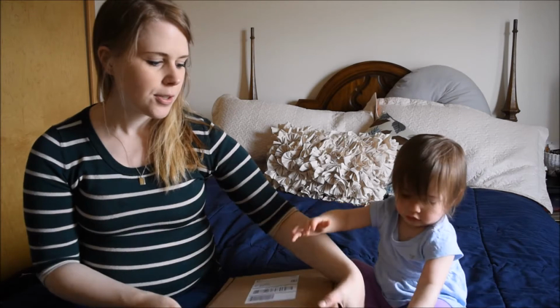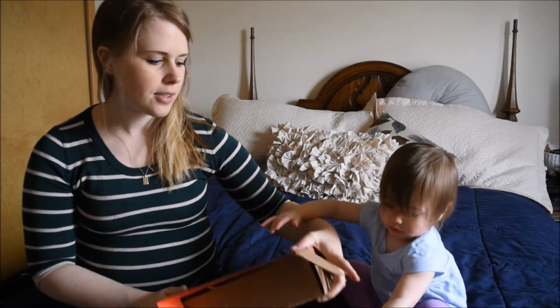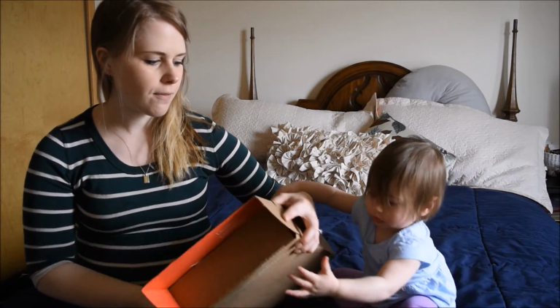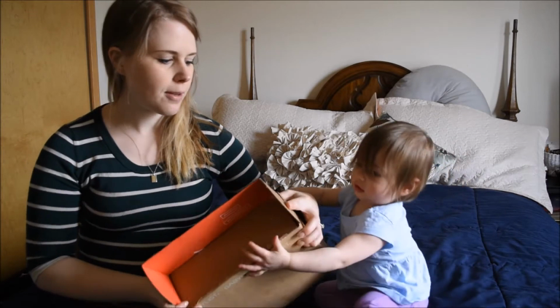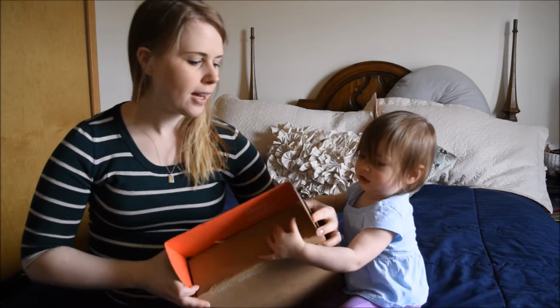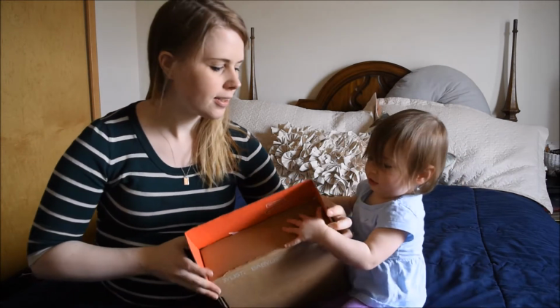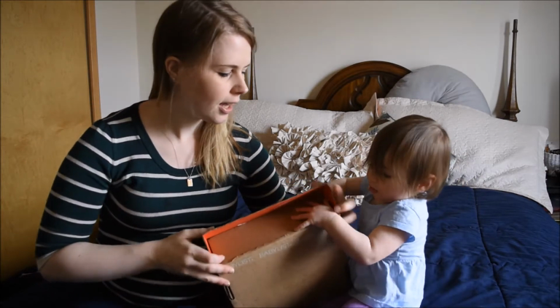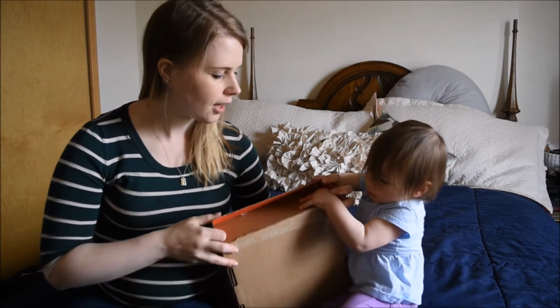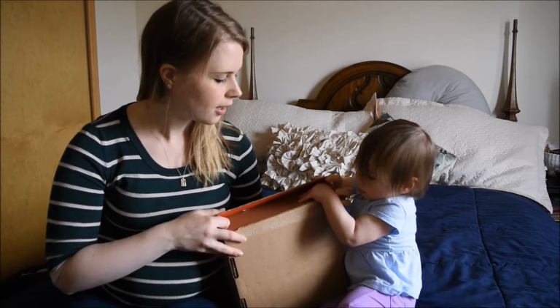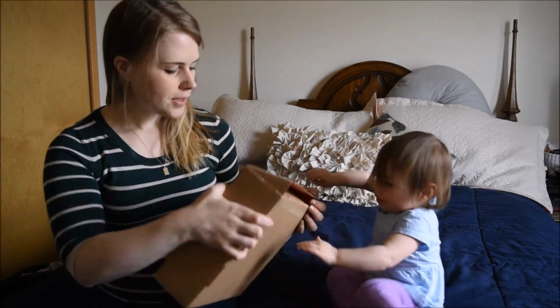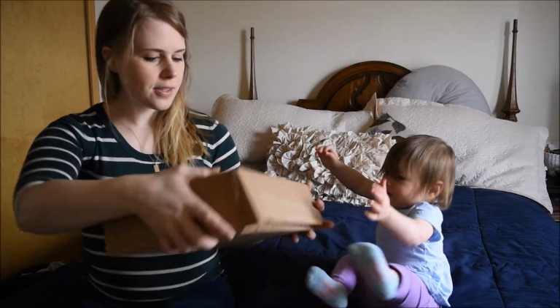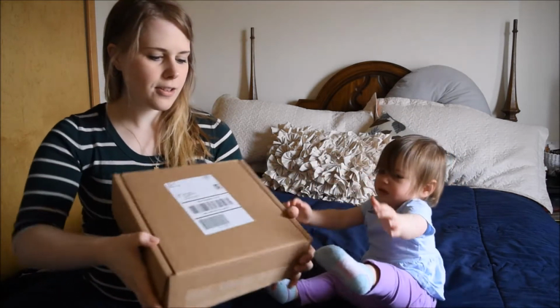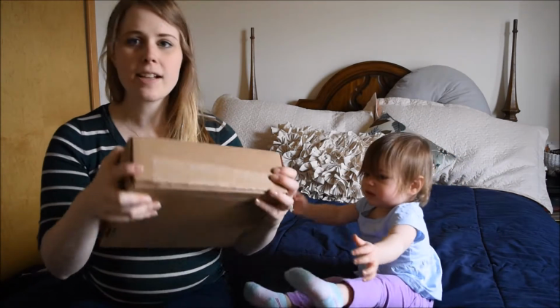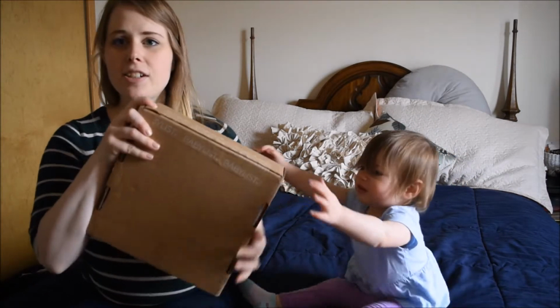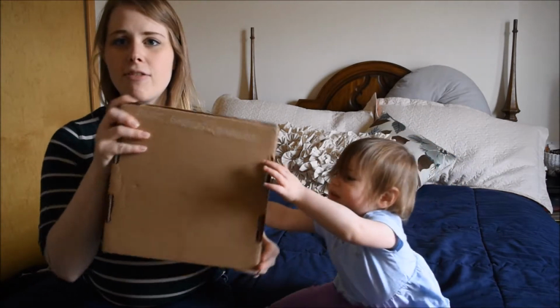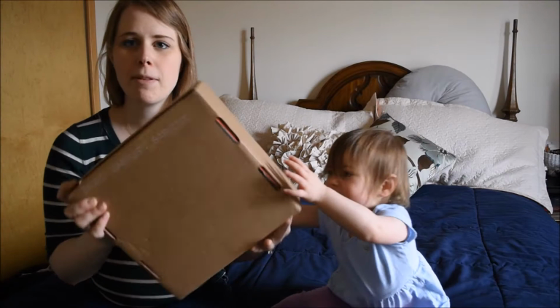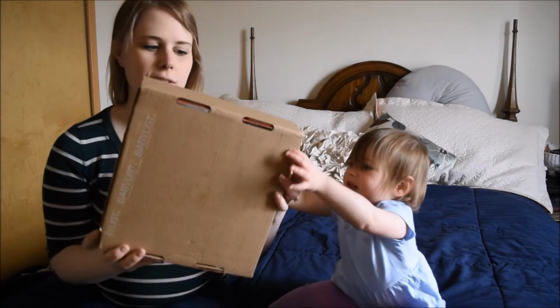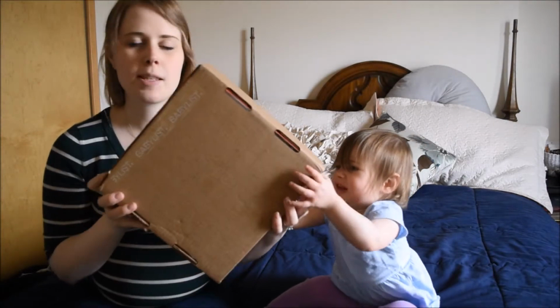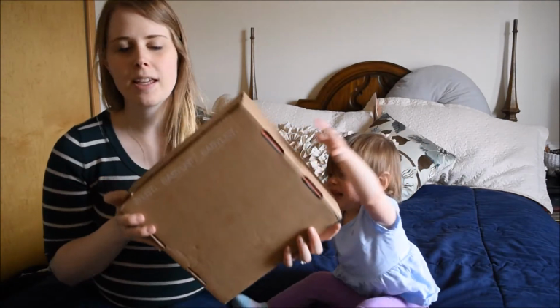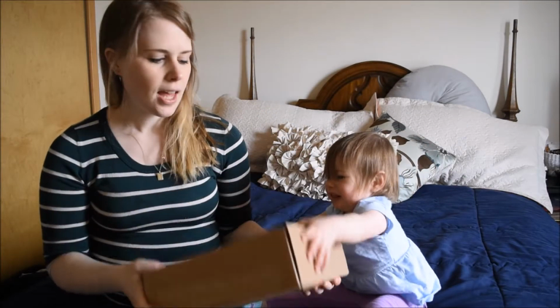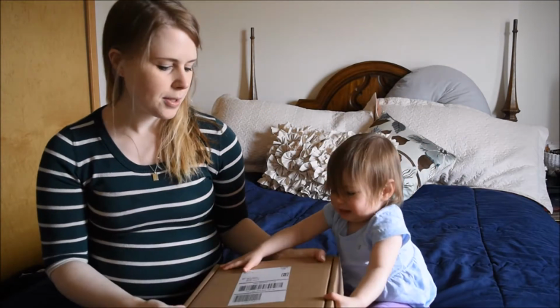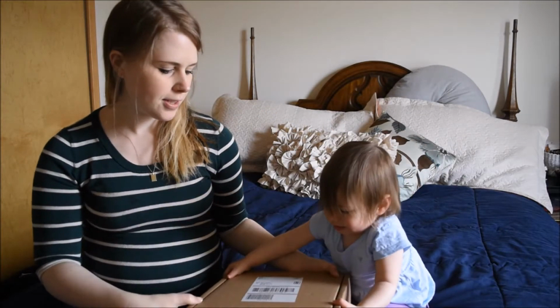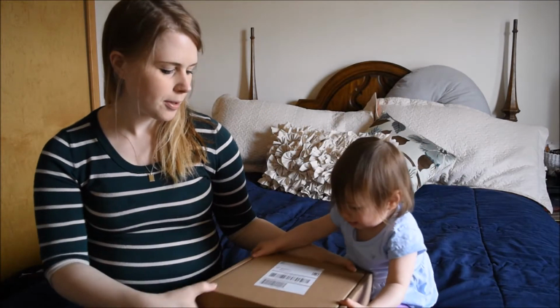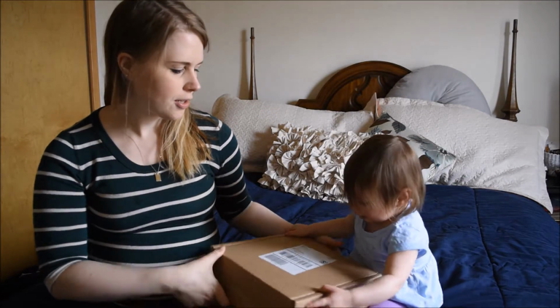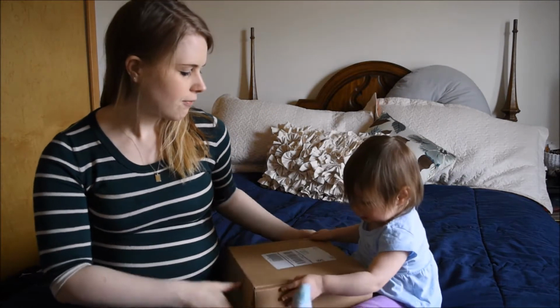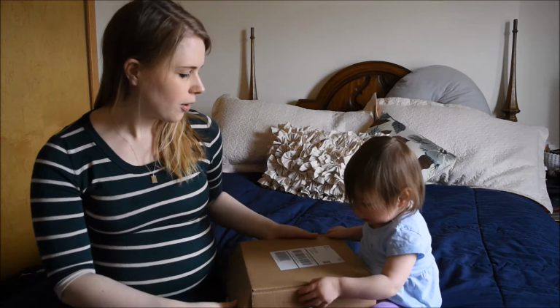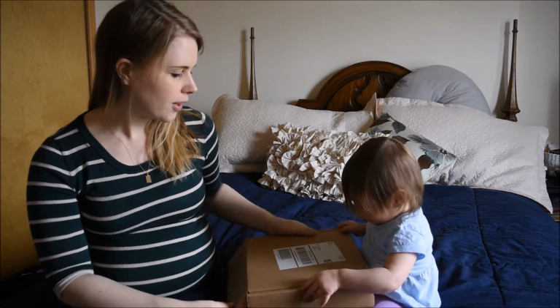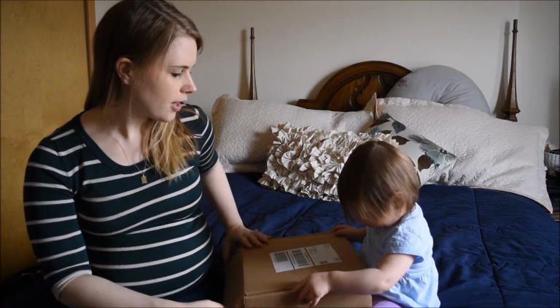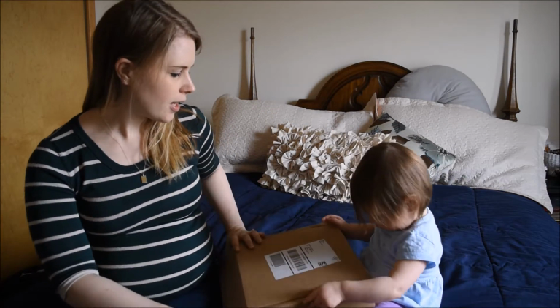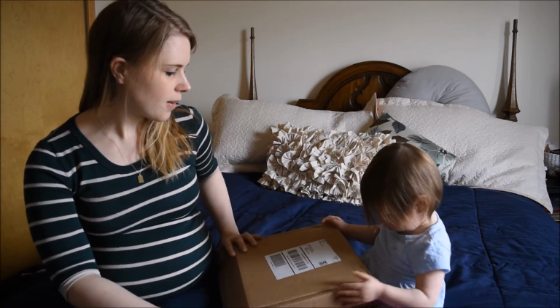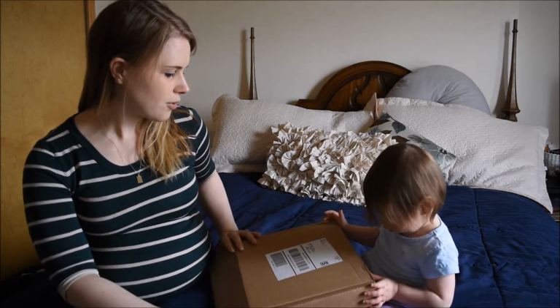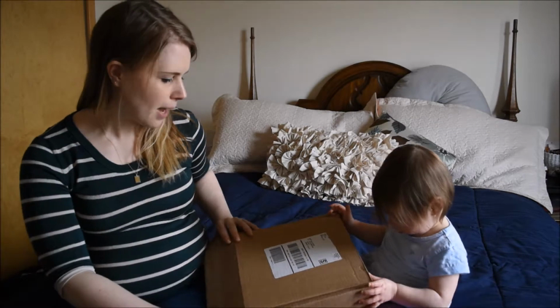So this is the free box that you can get from BabyList. So it's this big. You just set up your registry, follow all the criteria, and they will send you this box.